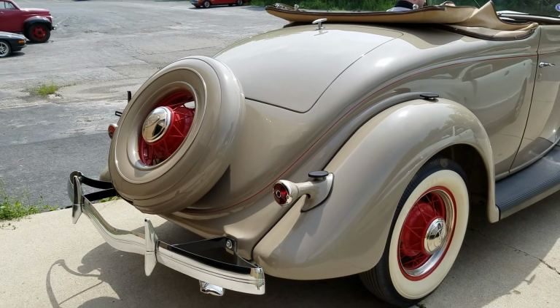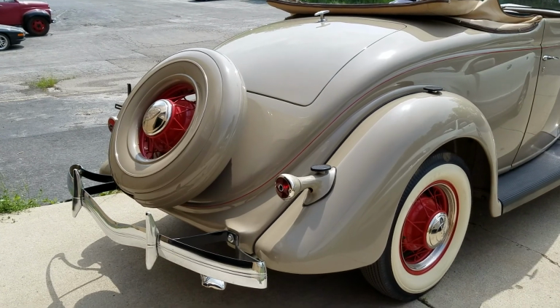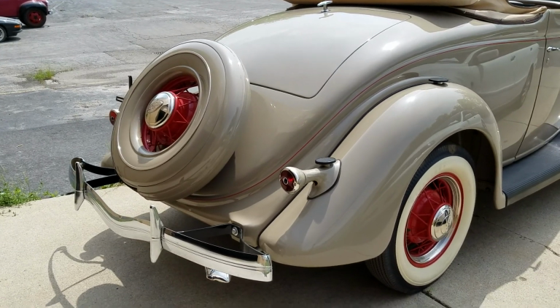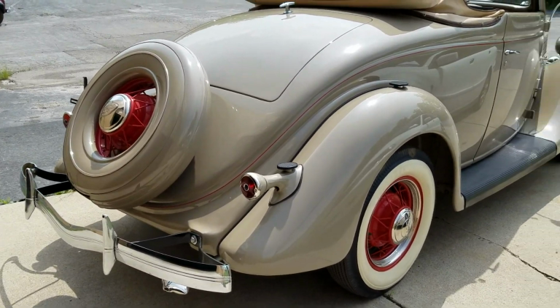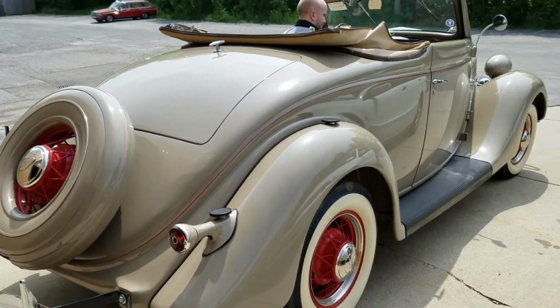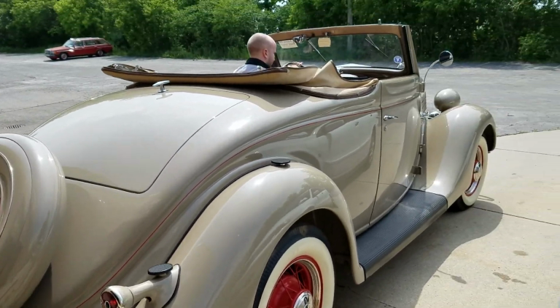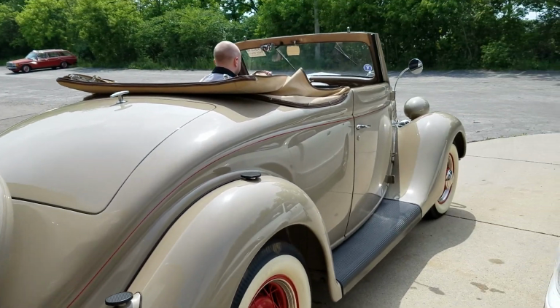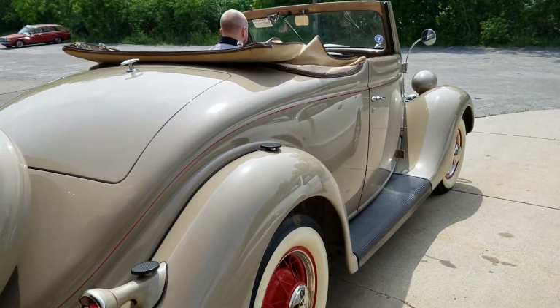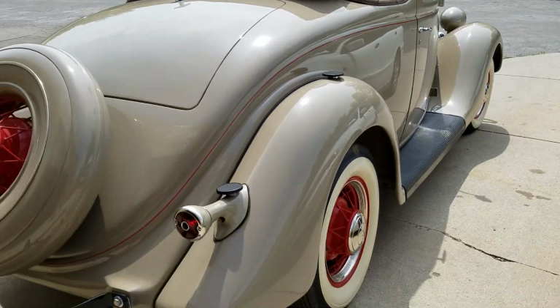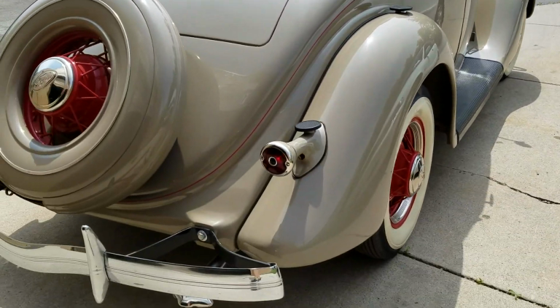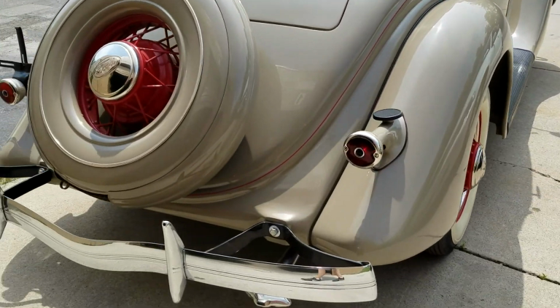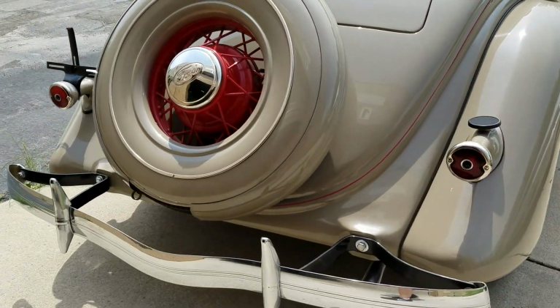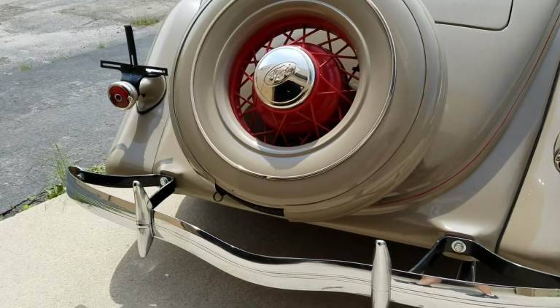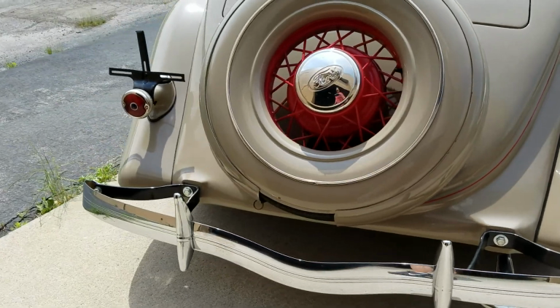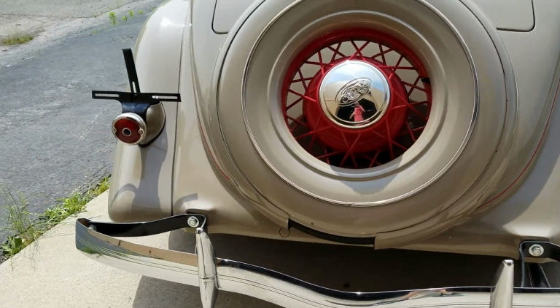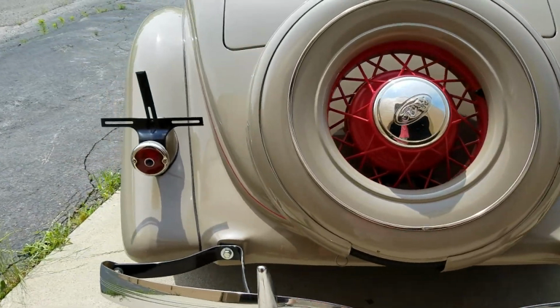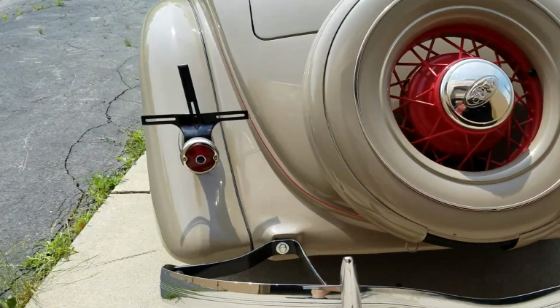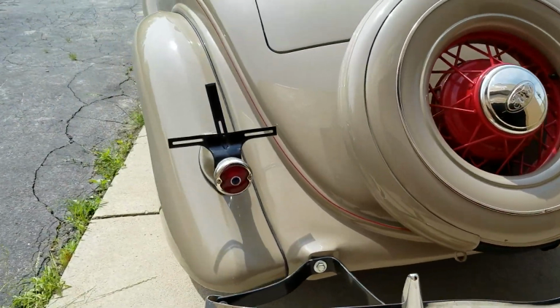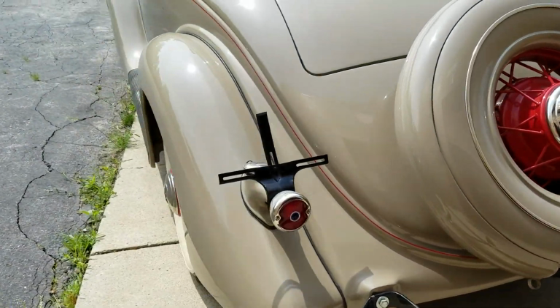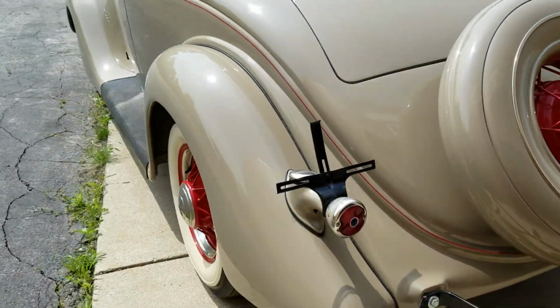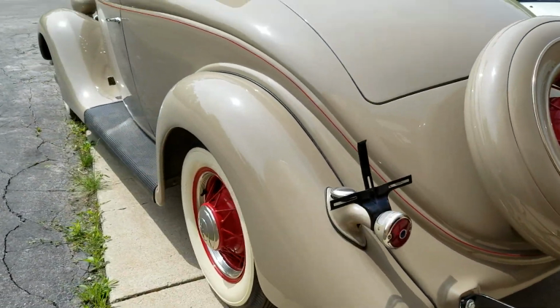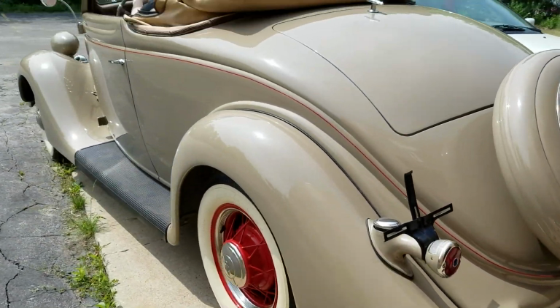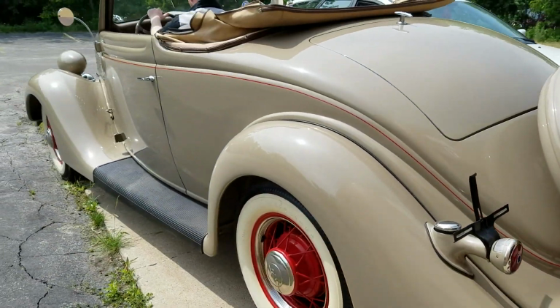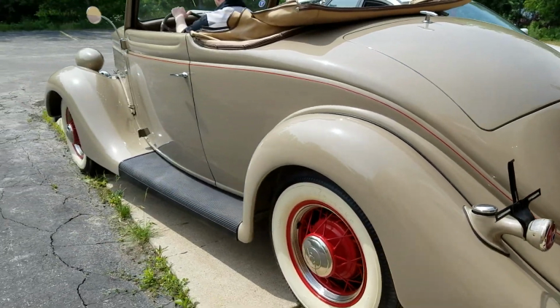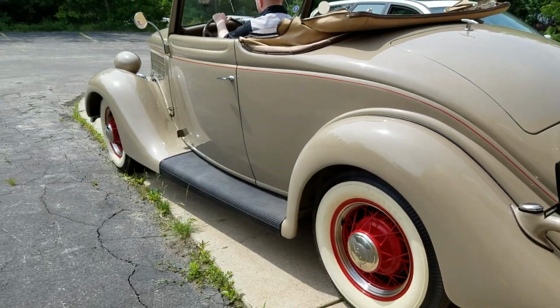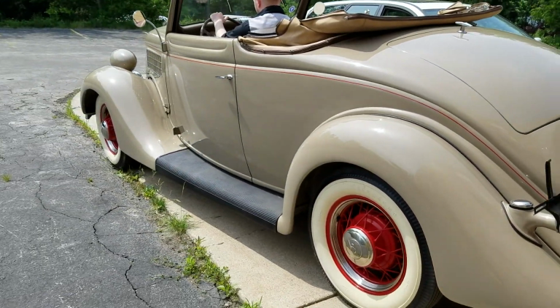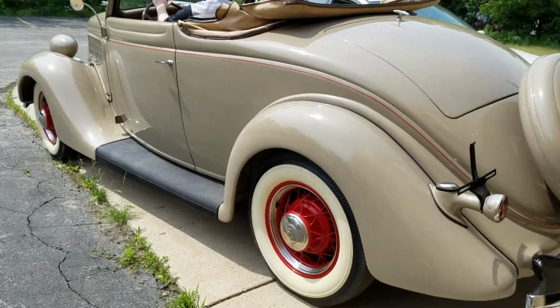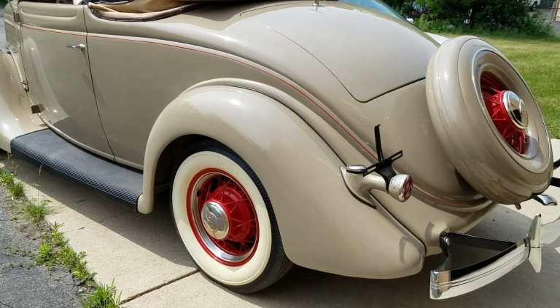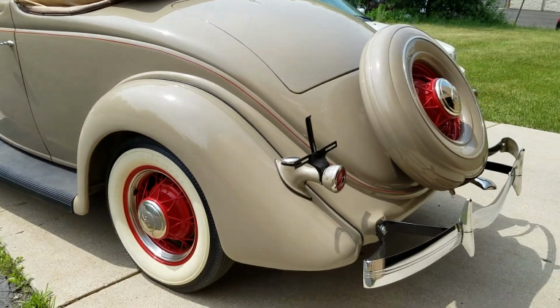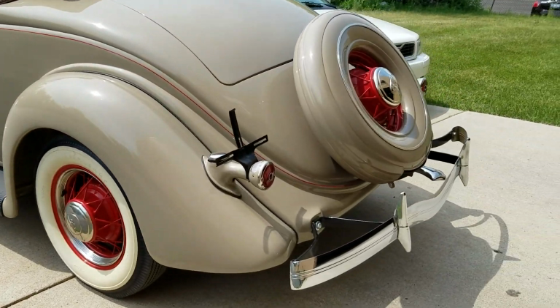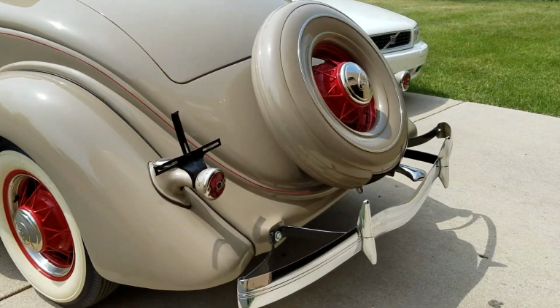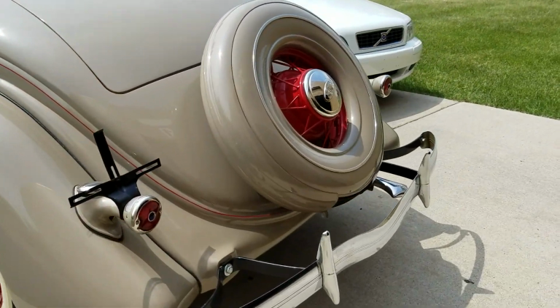Hey, good afternoon. Jason Phillips from Ottawa Bray's 1935 Ford Cabriolet. We're getting ready to take it for a test drive. Just finished up a two, two-and-a-half-hour-long inspection on the vehicle.